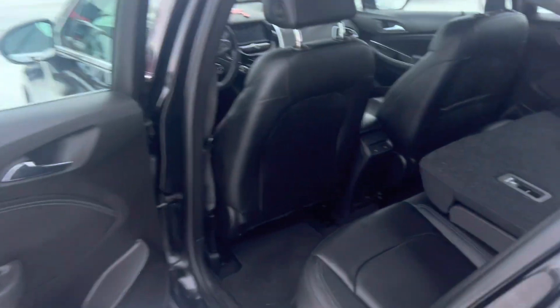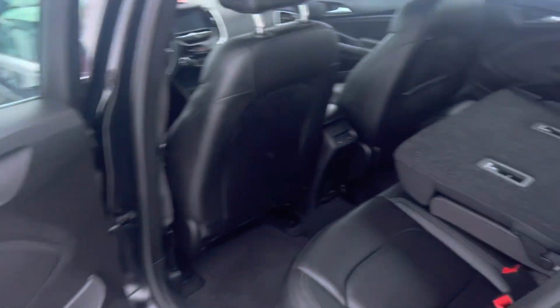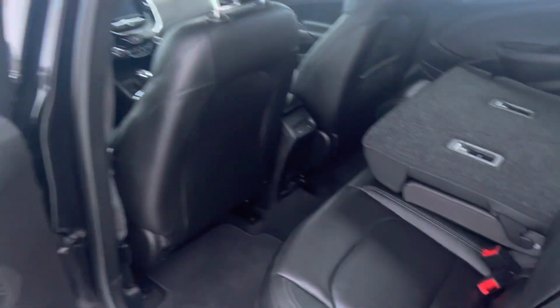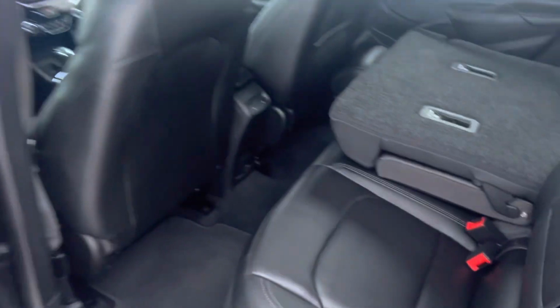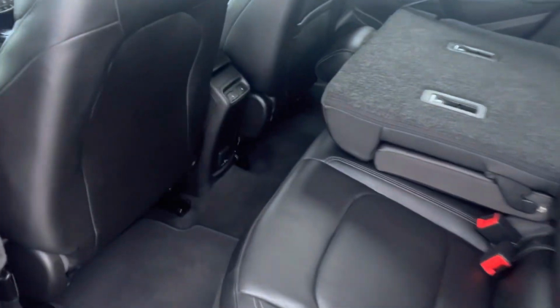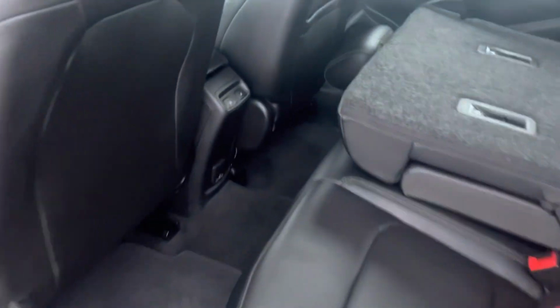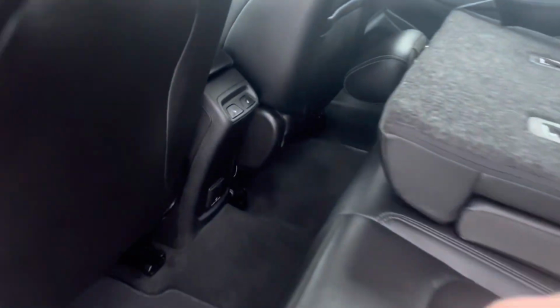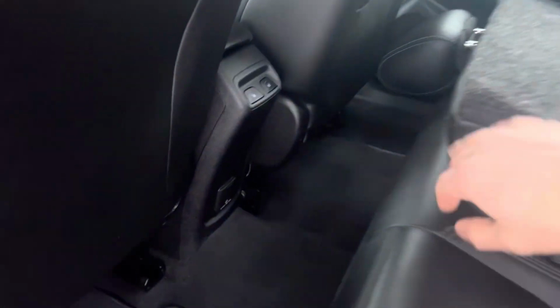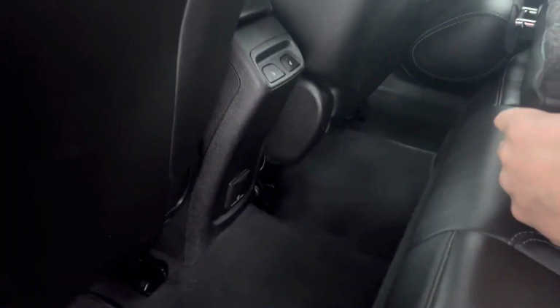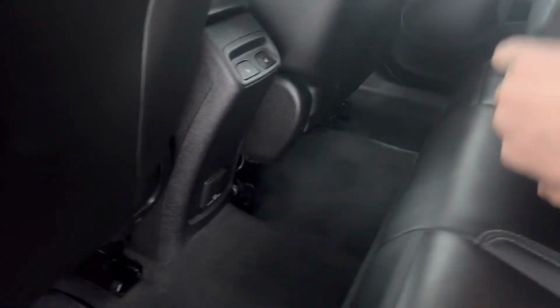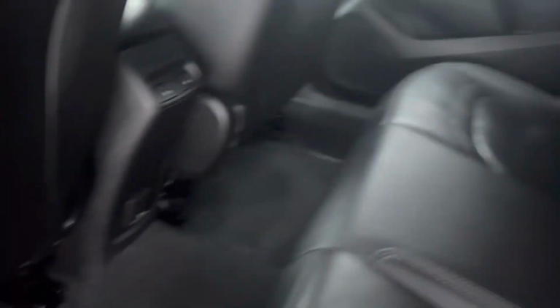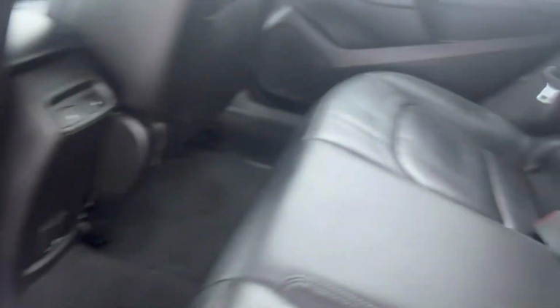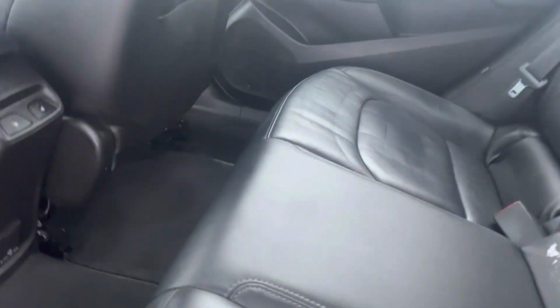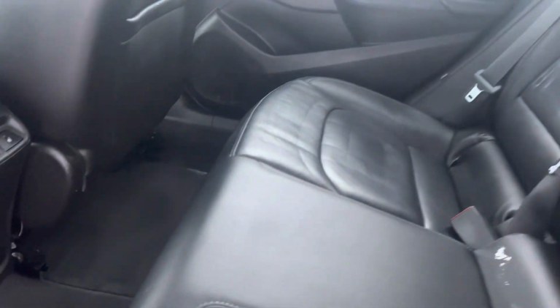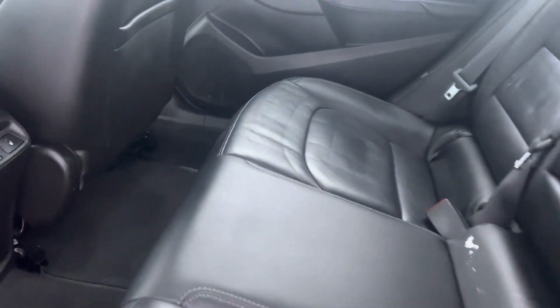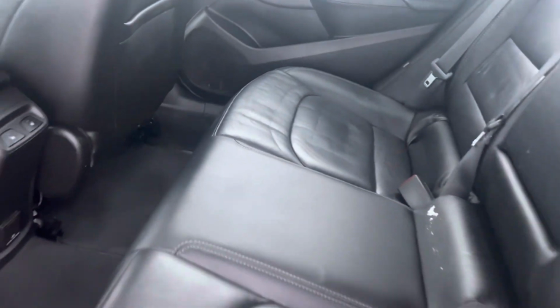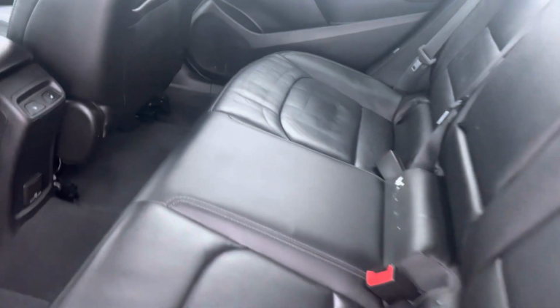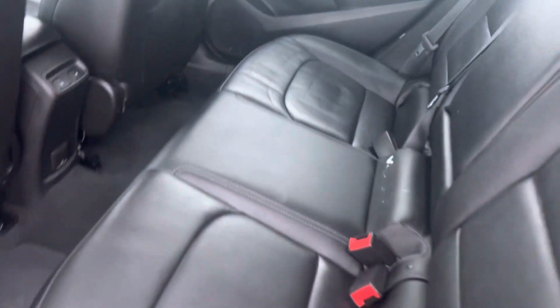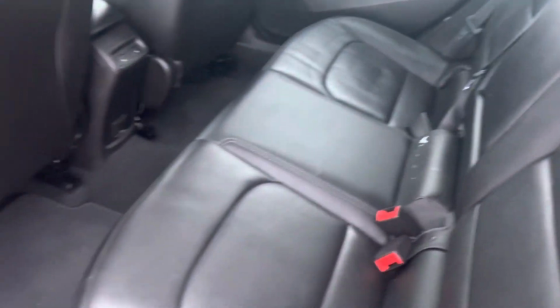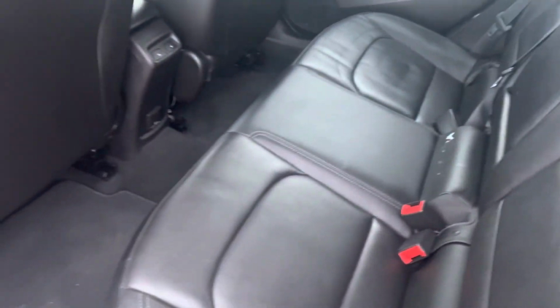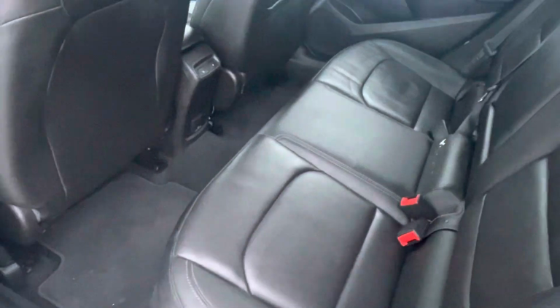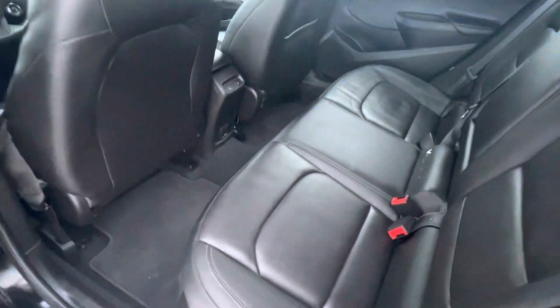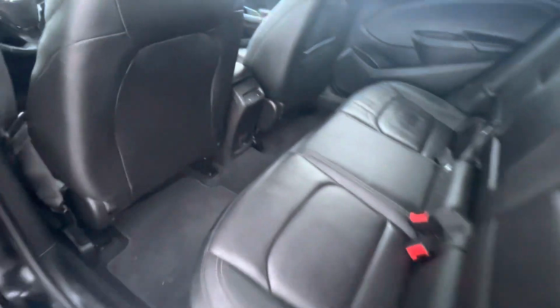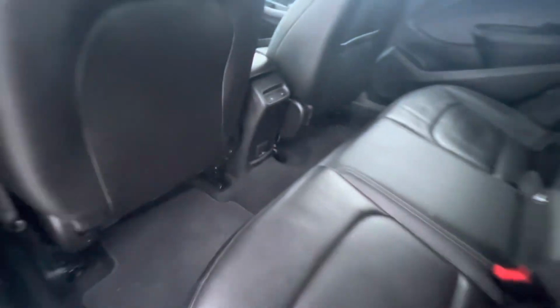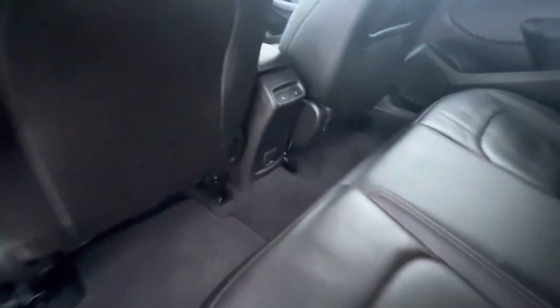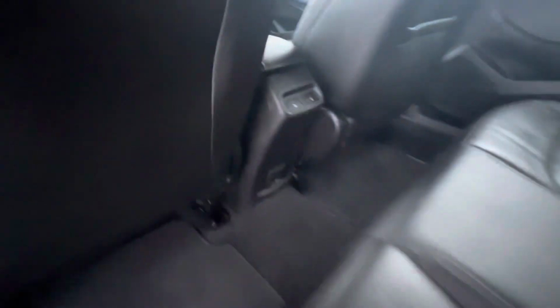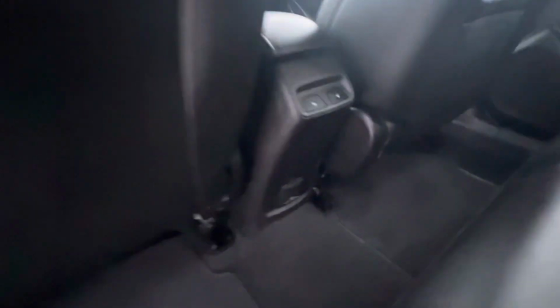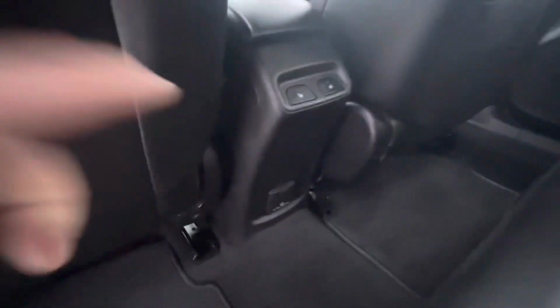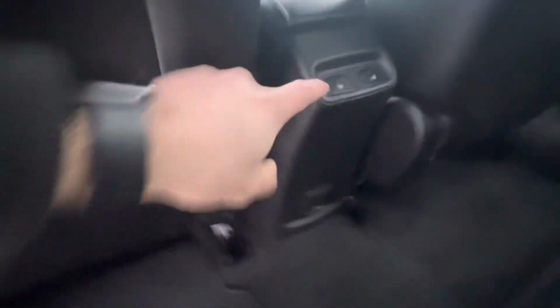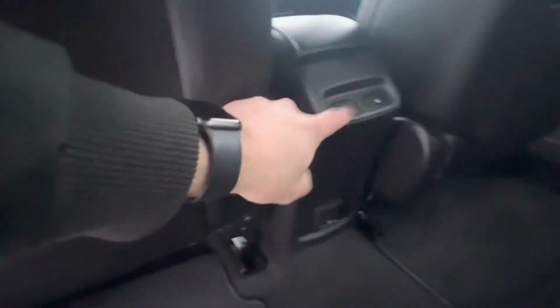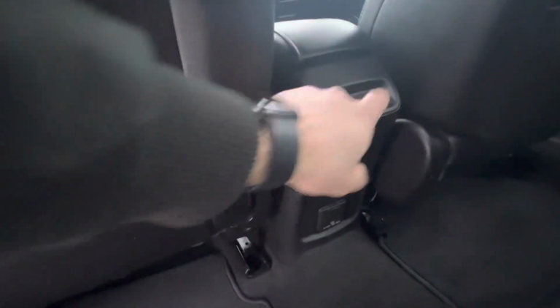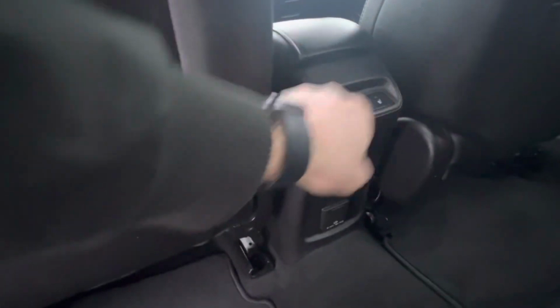You also have the rear seats with black leather interior, and they also come heated as well.